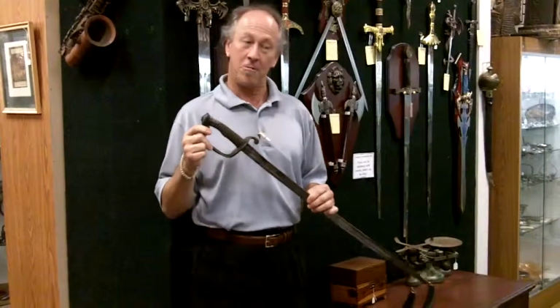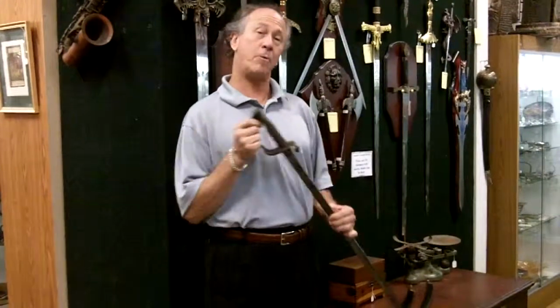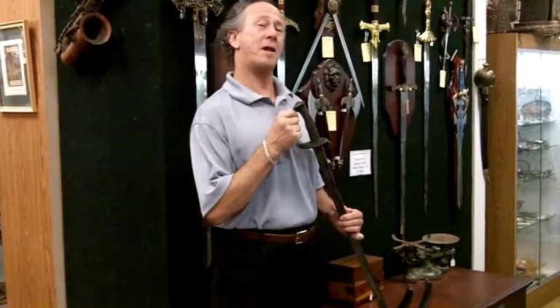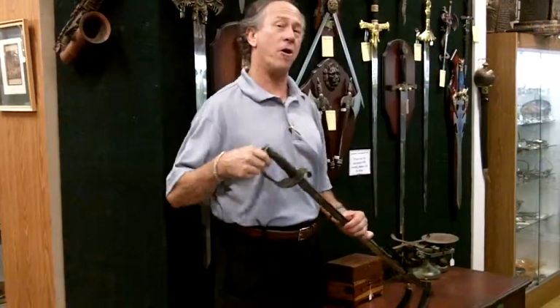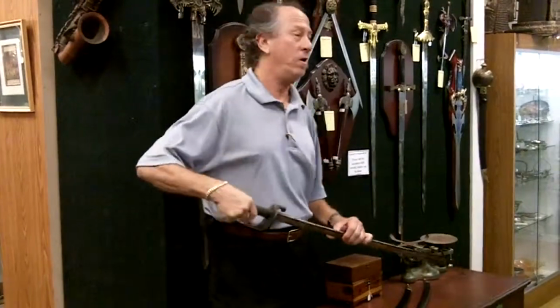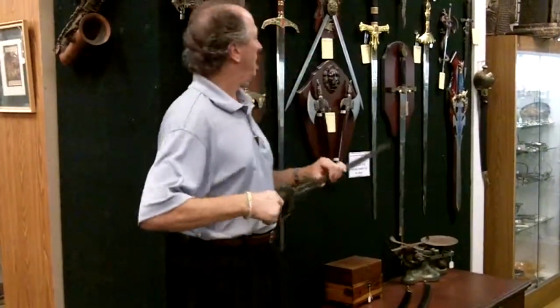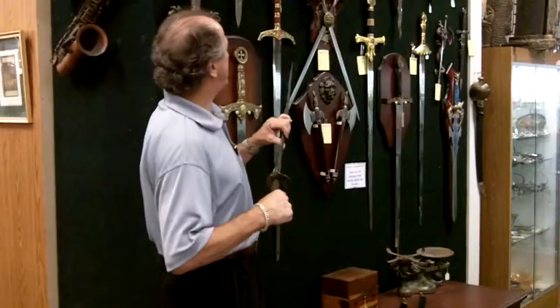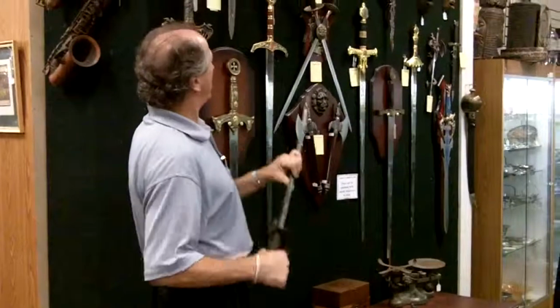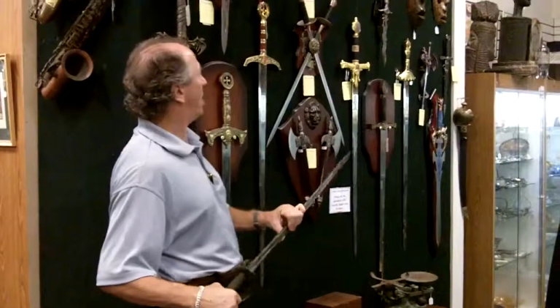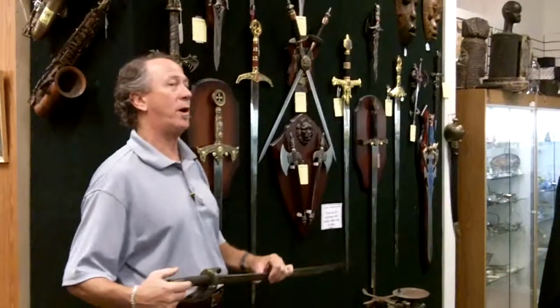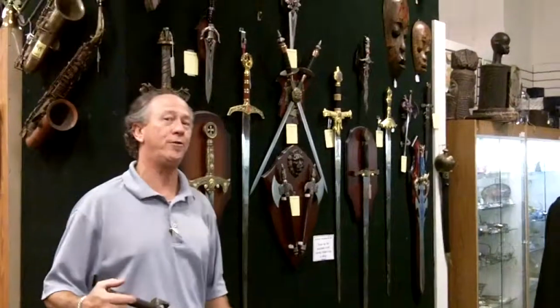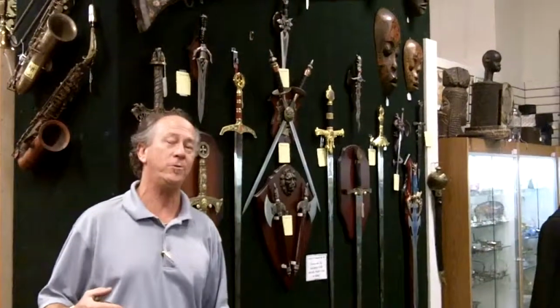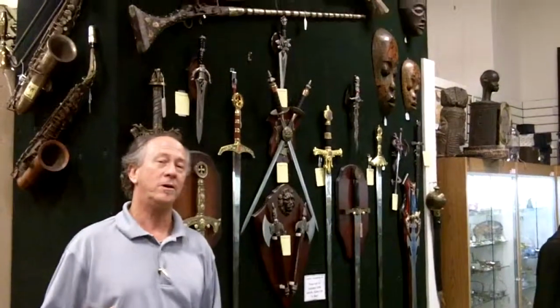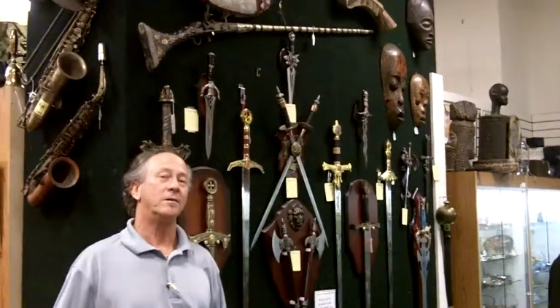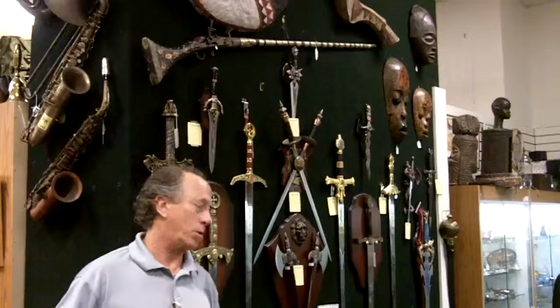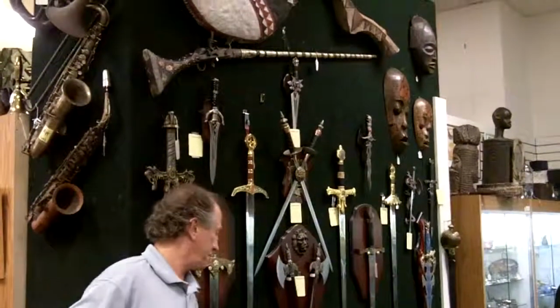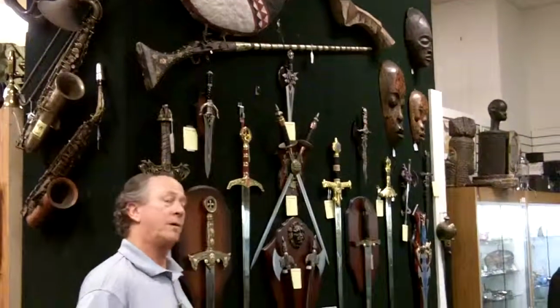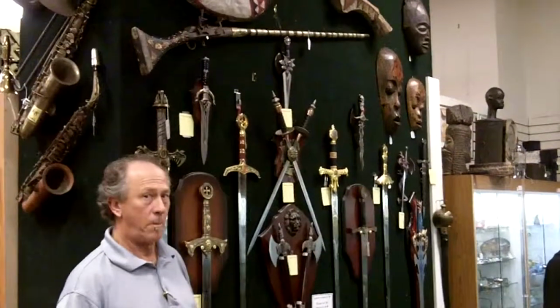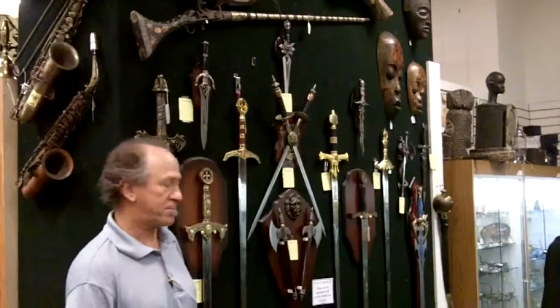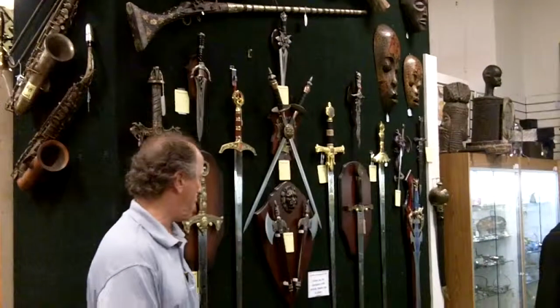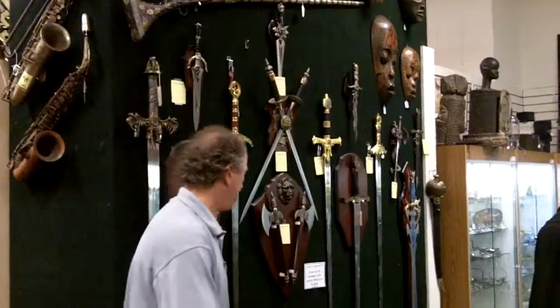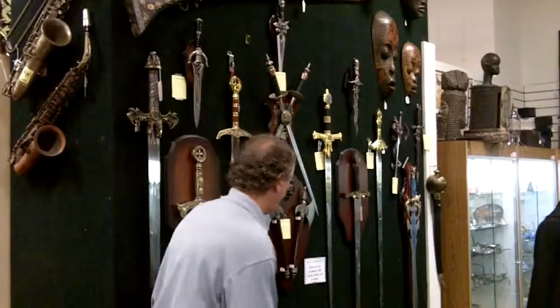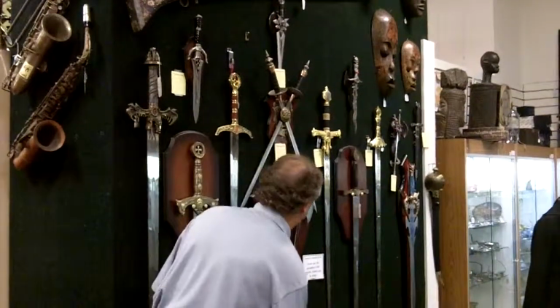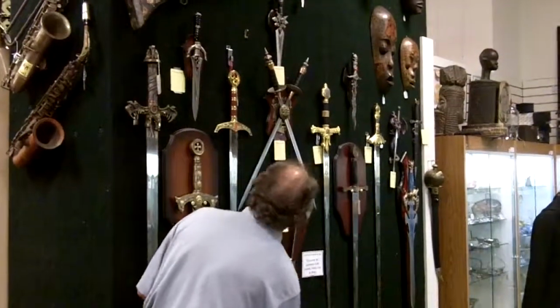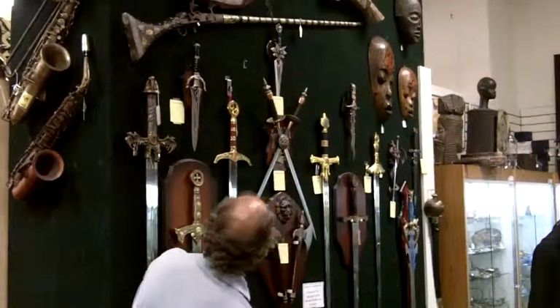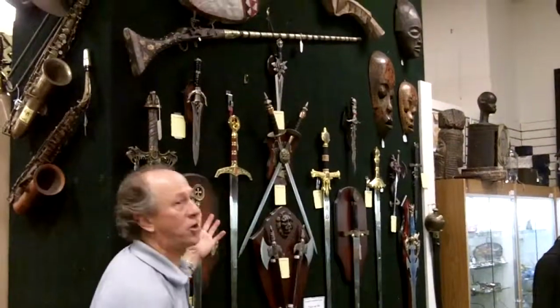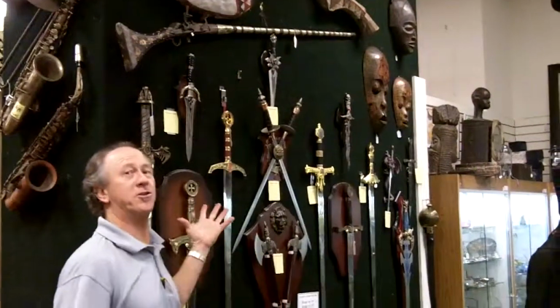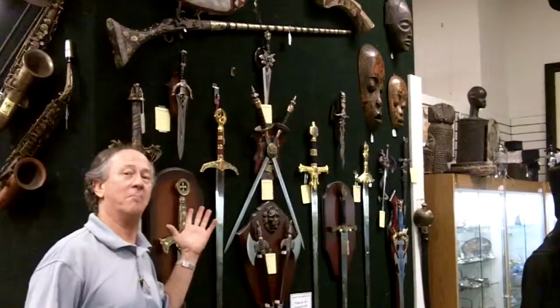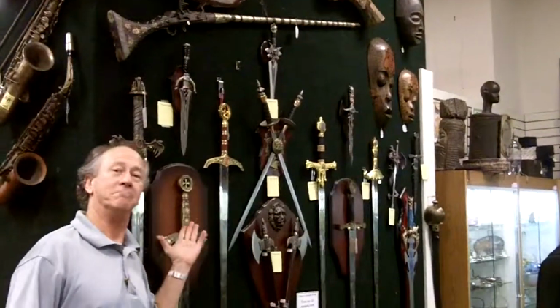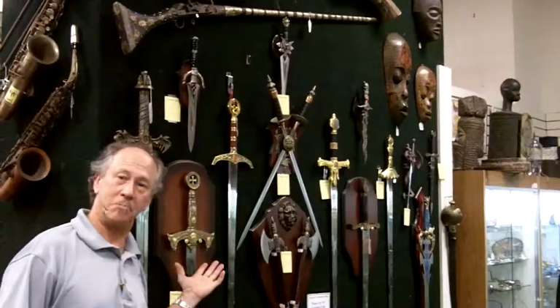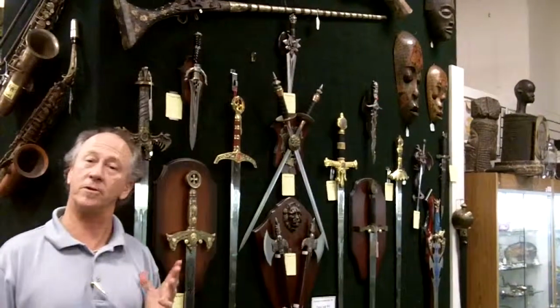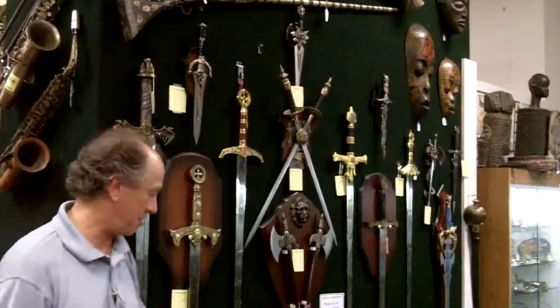But what you might not know is that we also have quite a few swords — replicas primarily — that harken back to a much earlier time: medieval times.